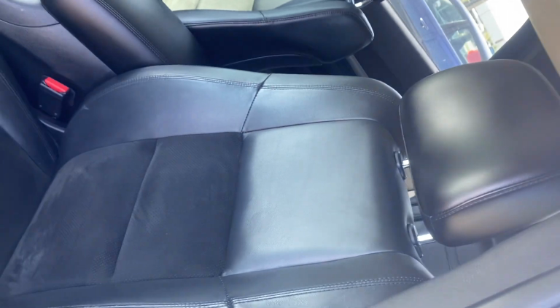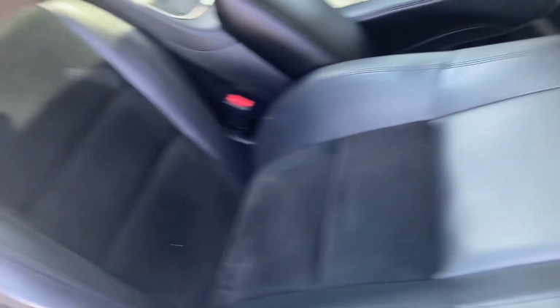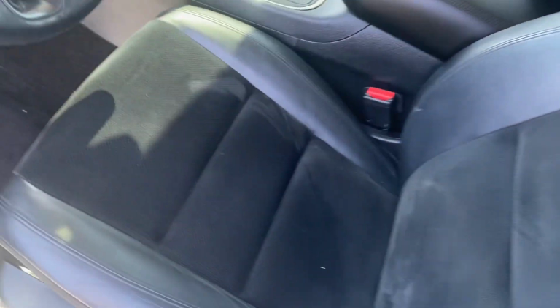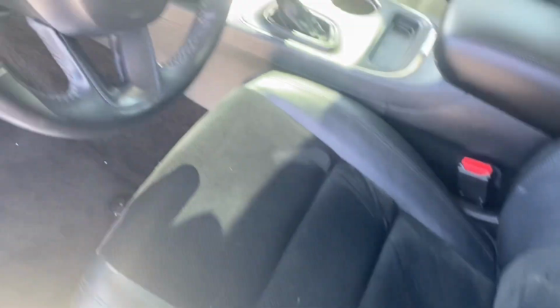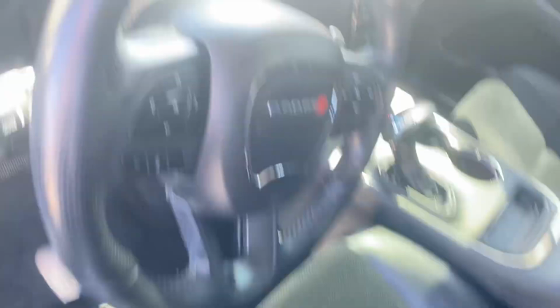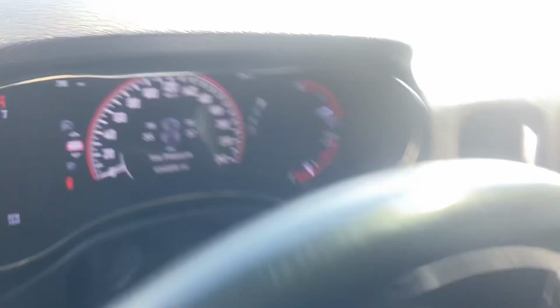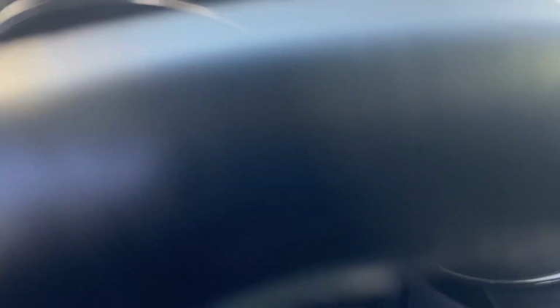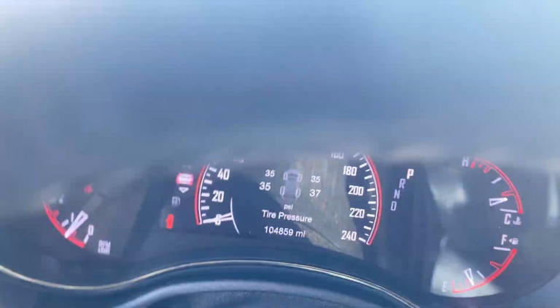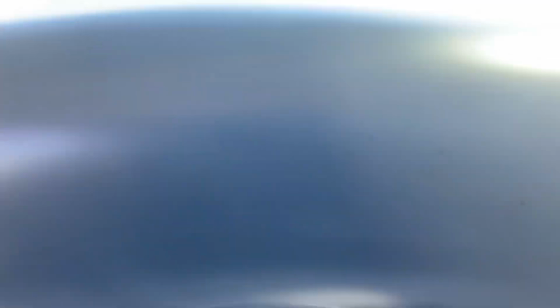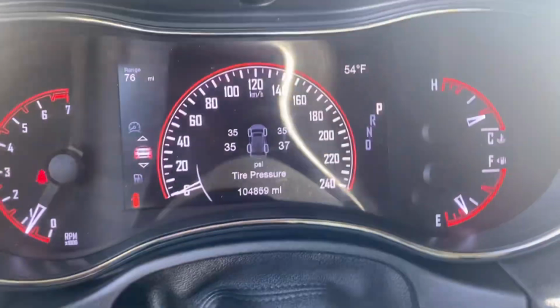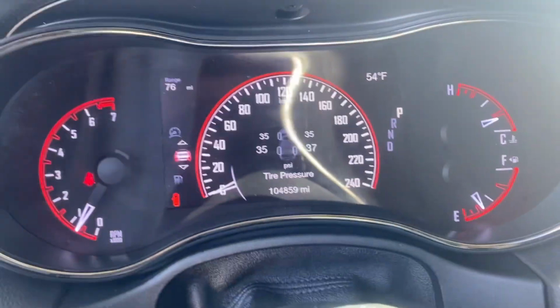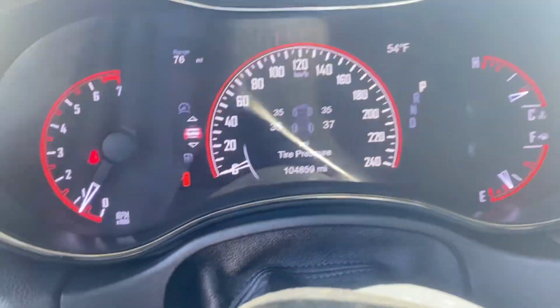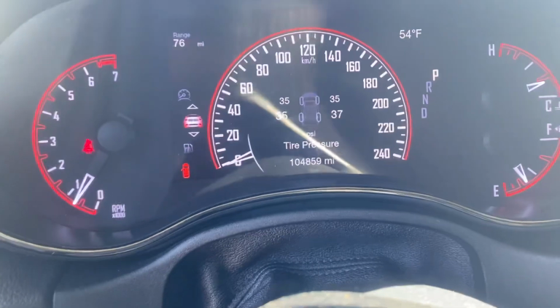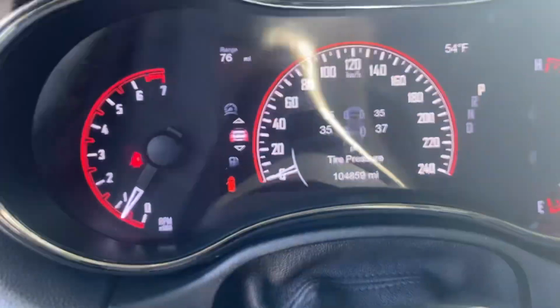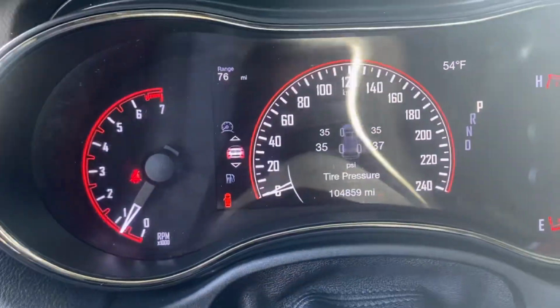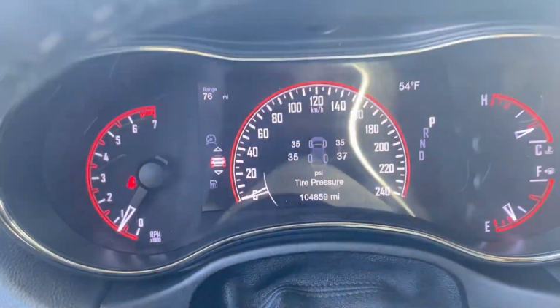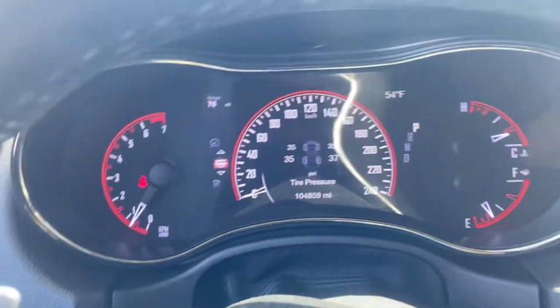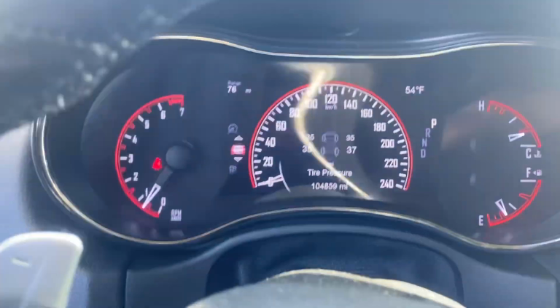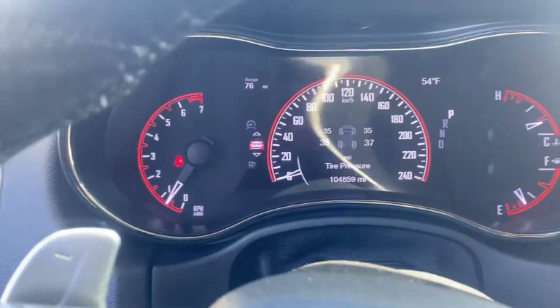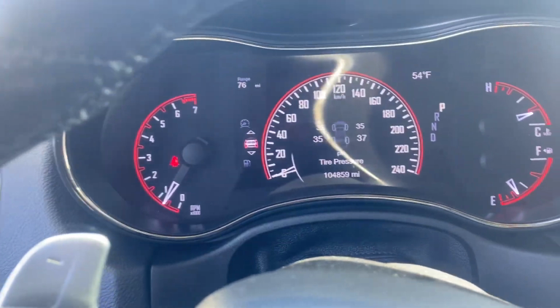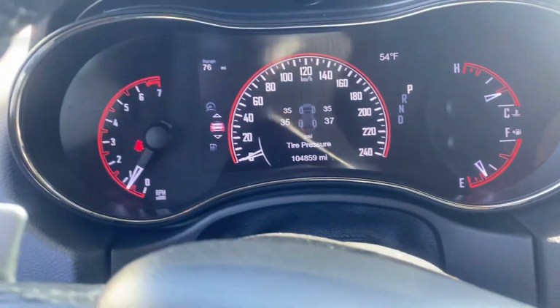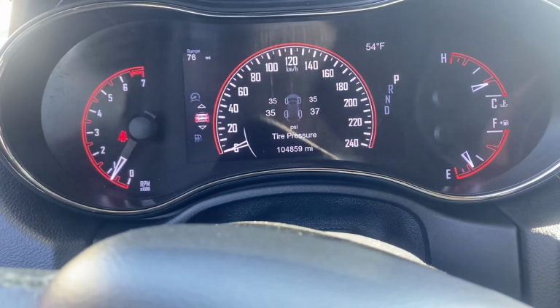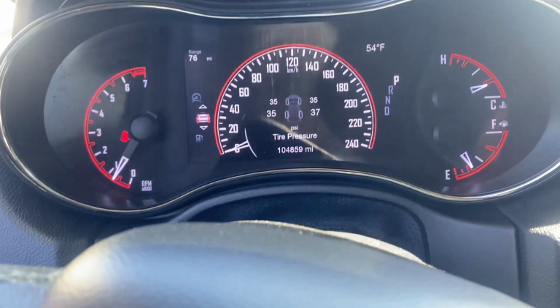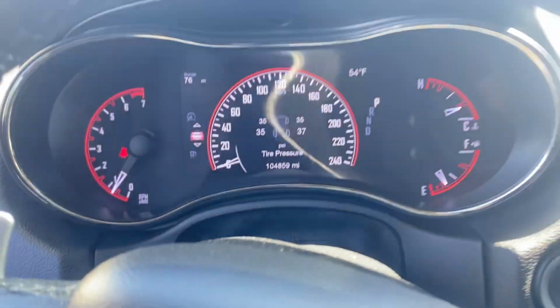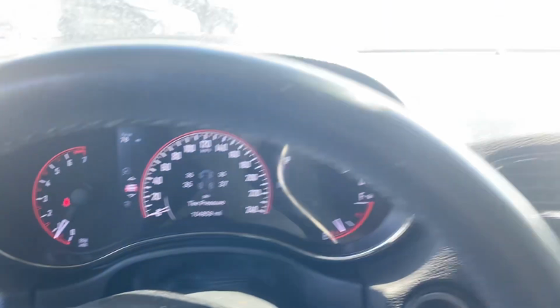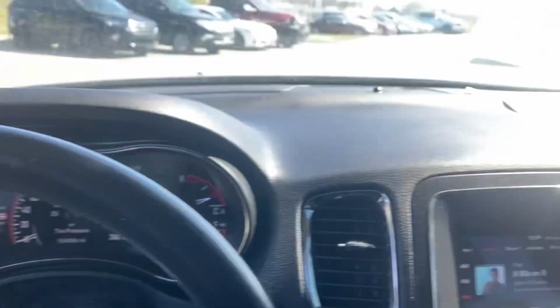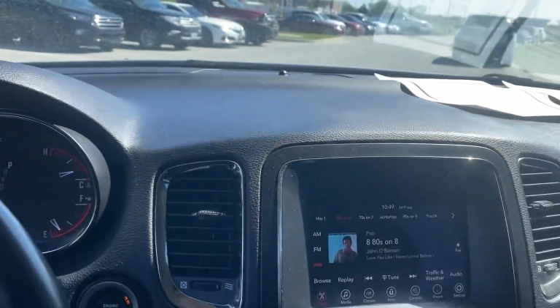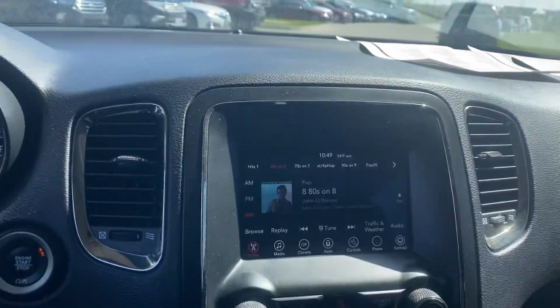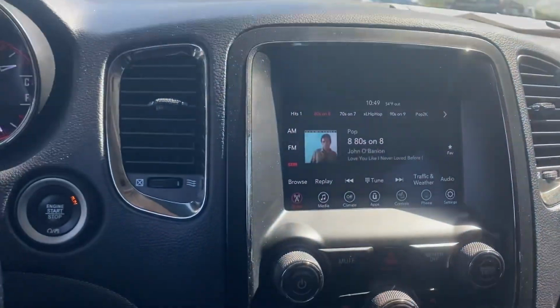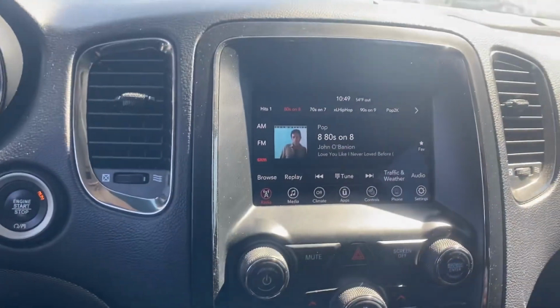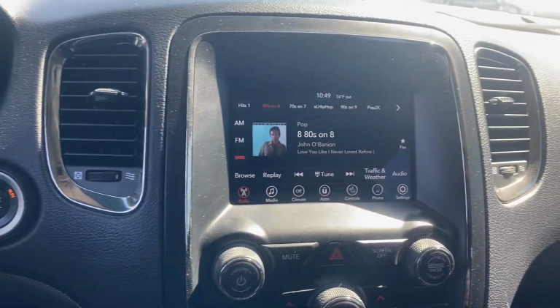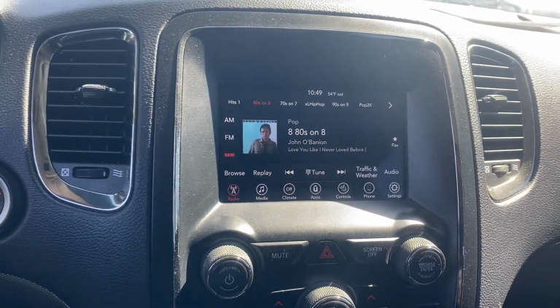Good looking driver's seat — no rips, no tears. Go ahead and verify the miles. You can see there's no lights on that should be on, nothing like that.